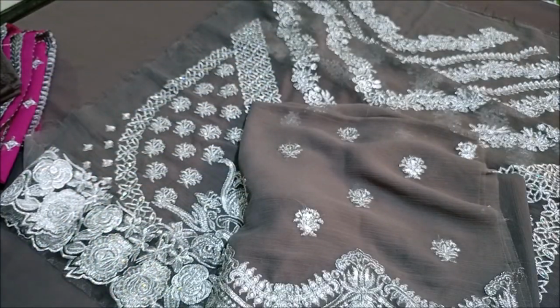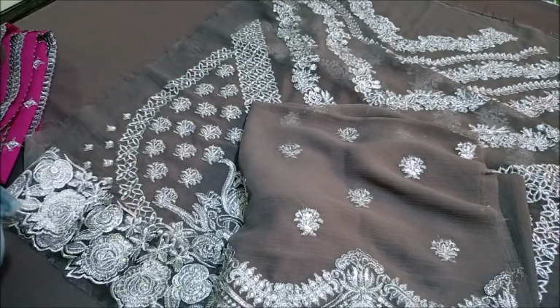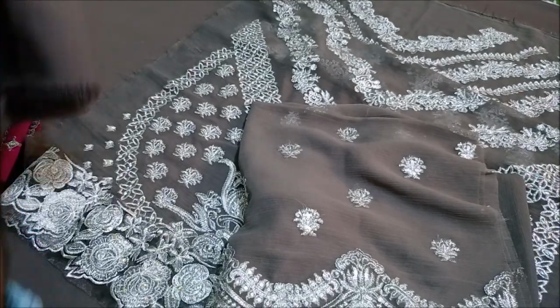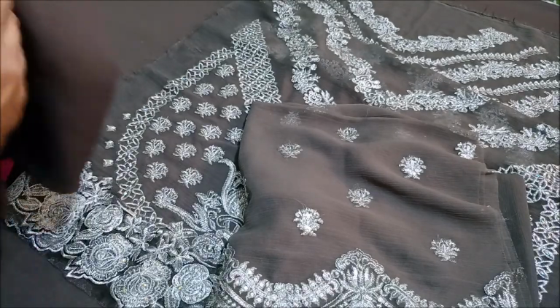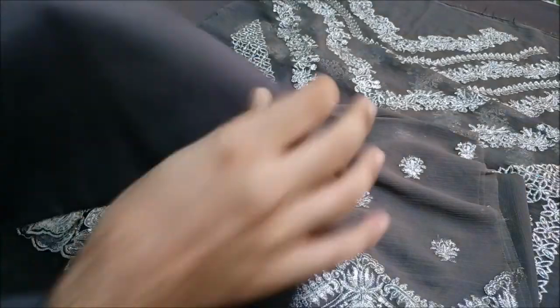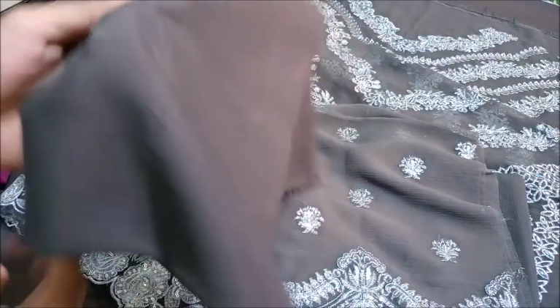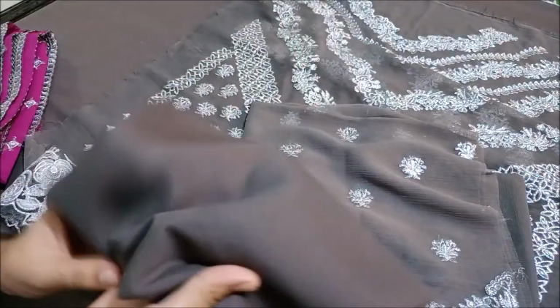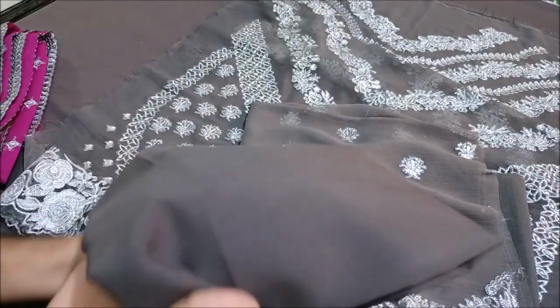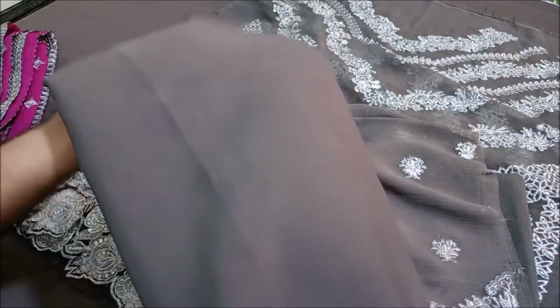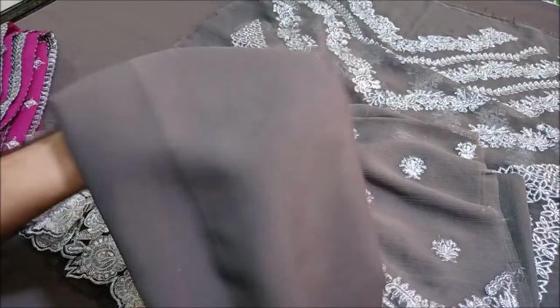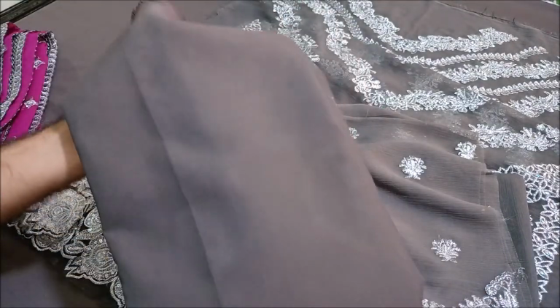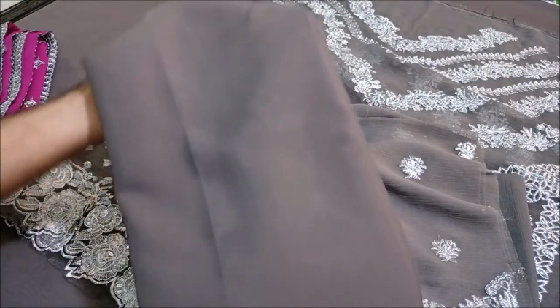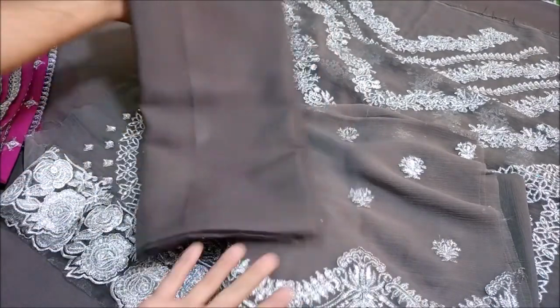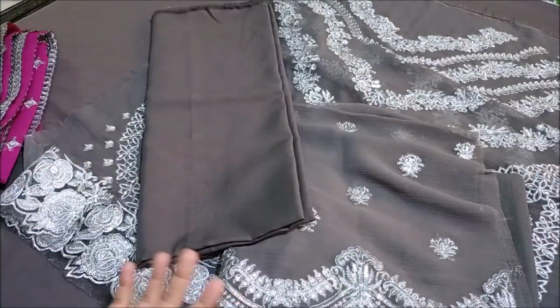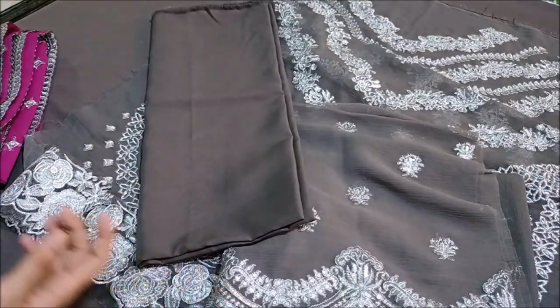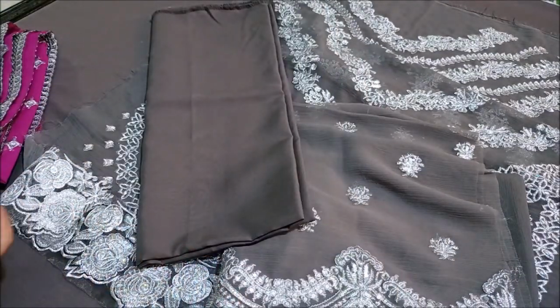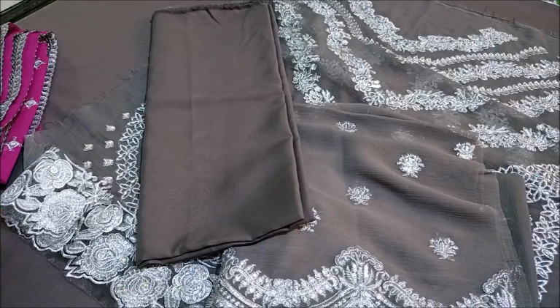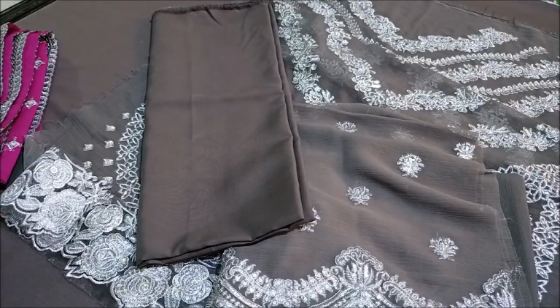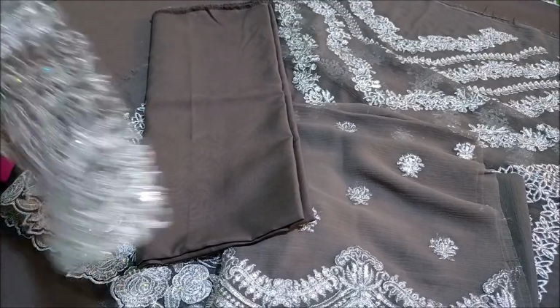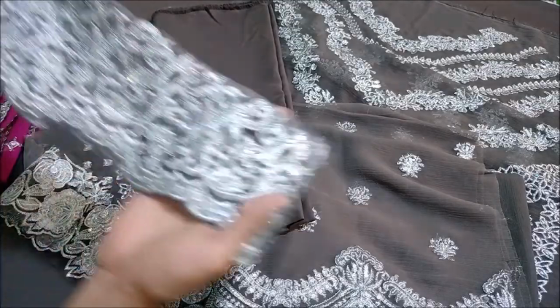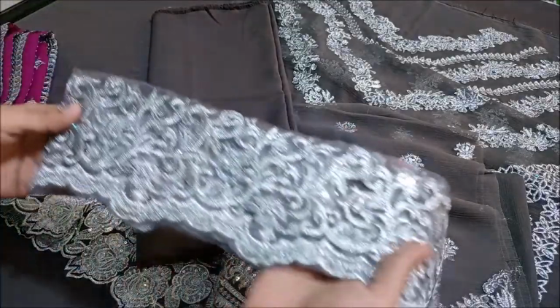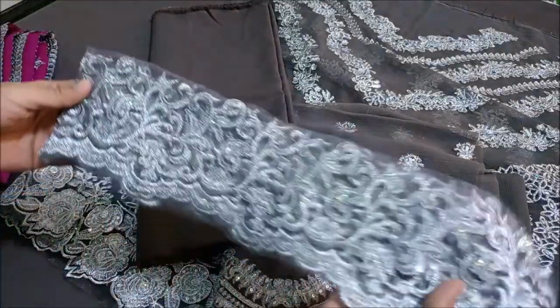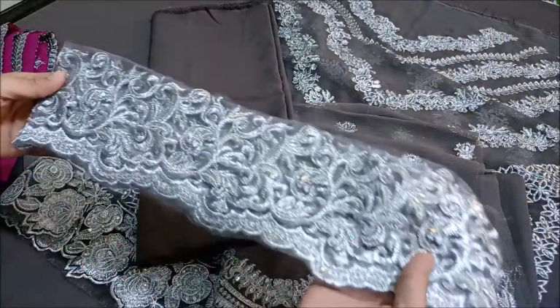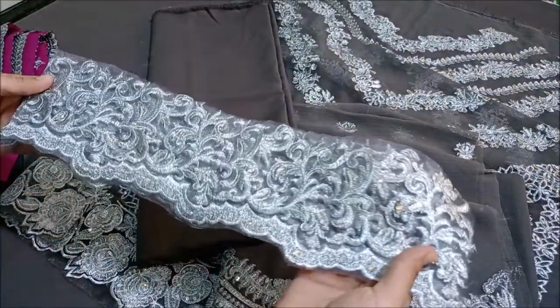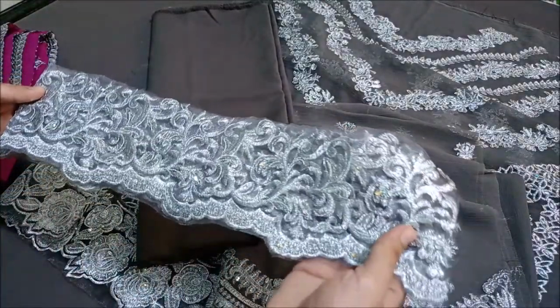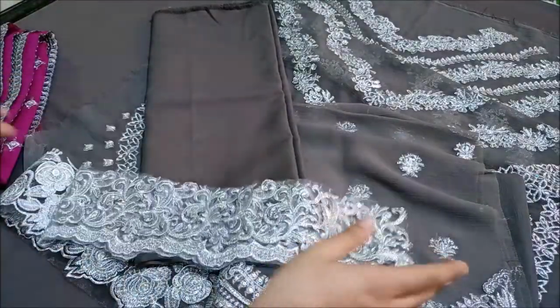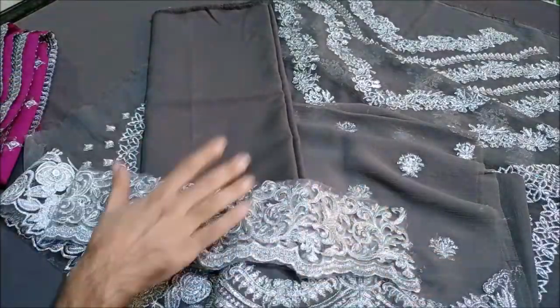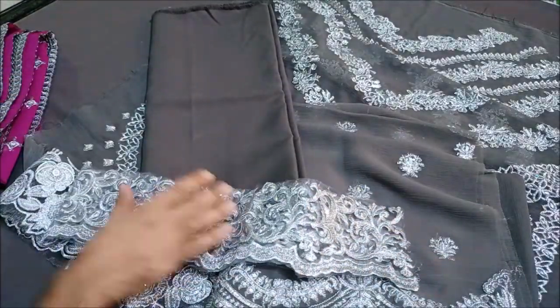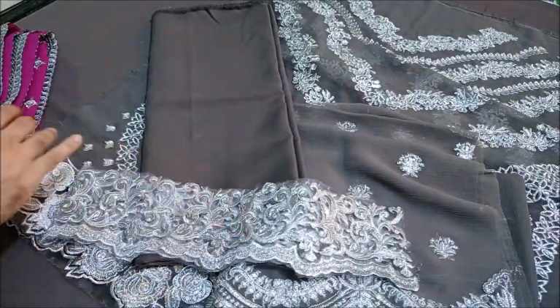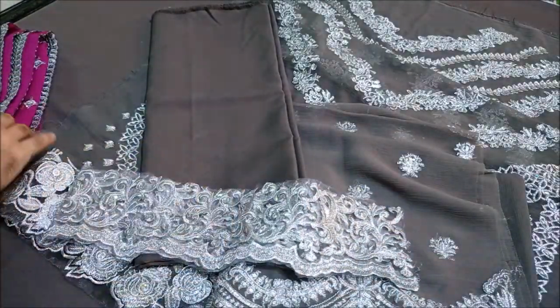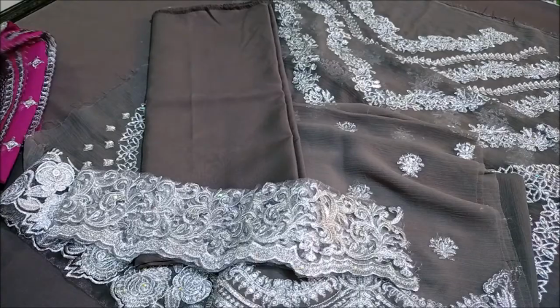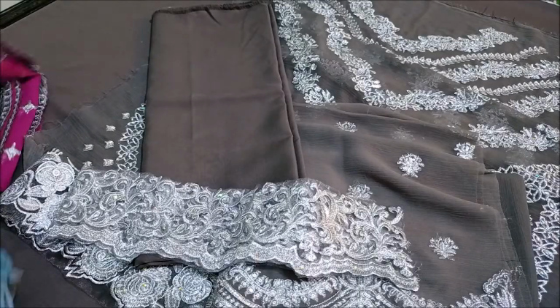This is a soft malmal trouser. It's a full one yard of the trouser. You can style it.